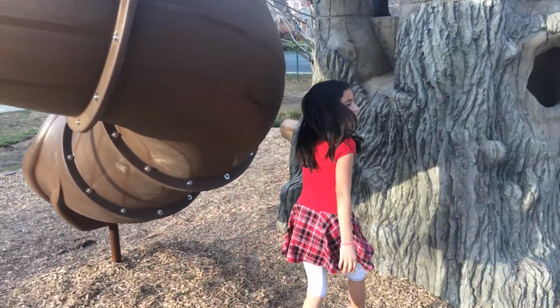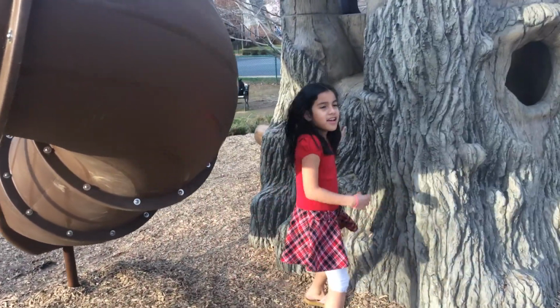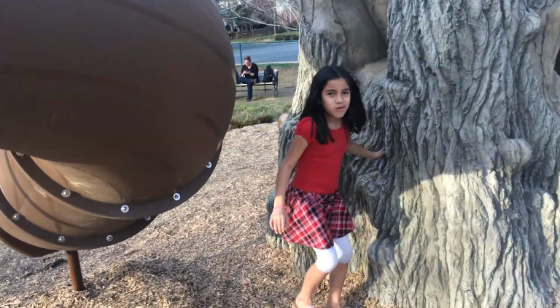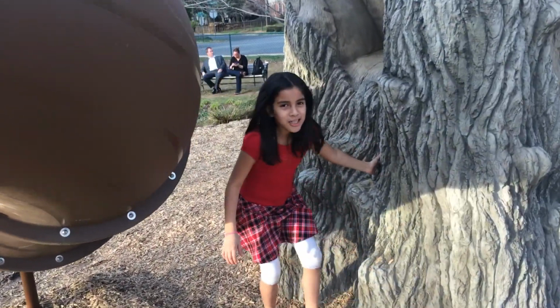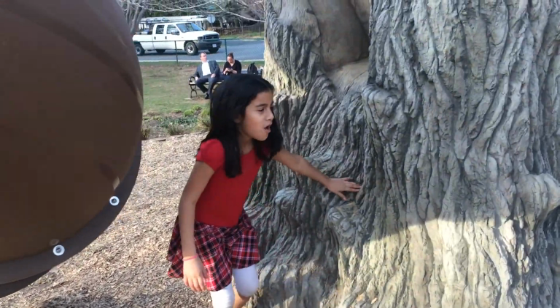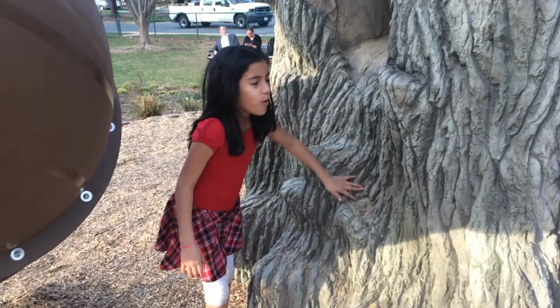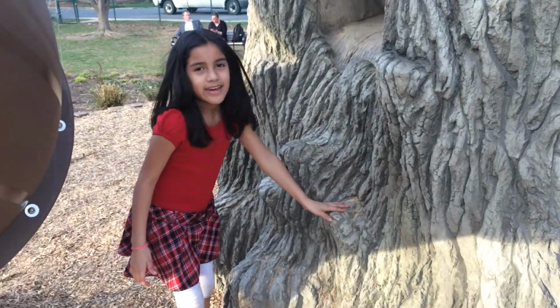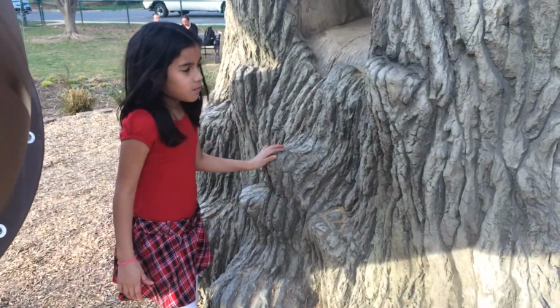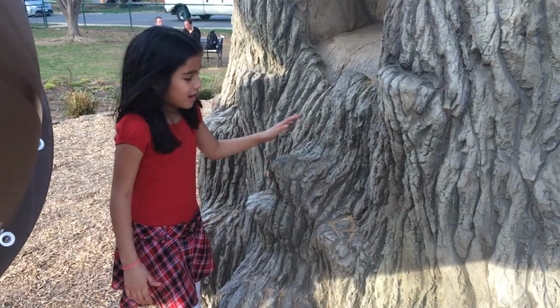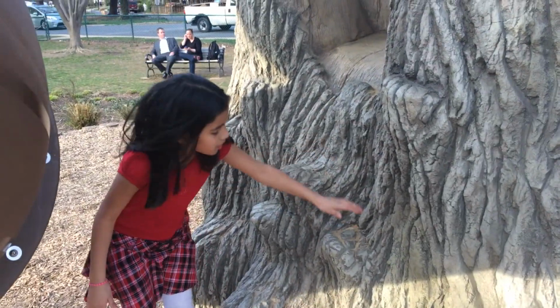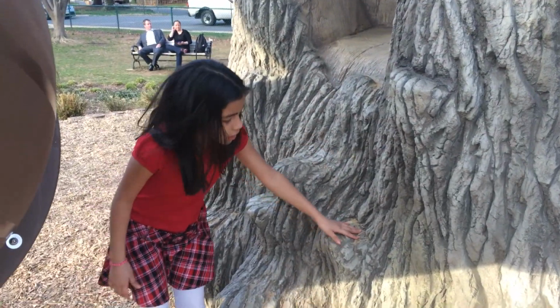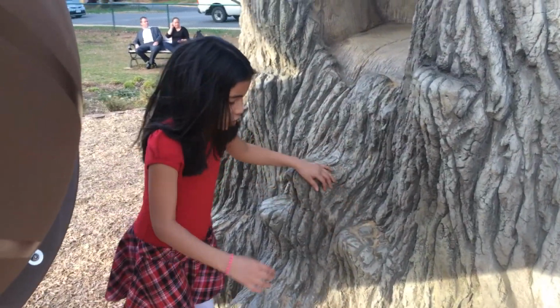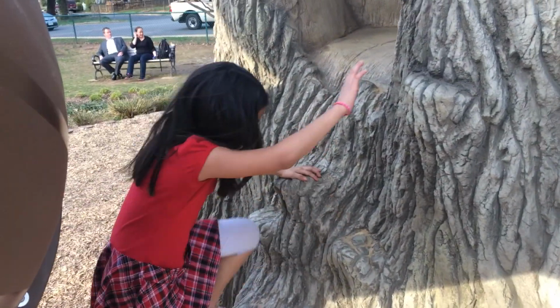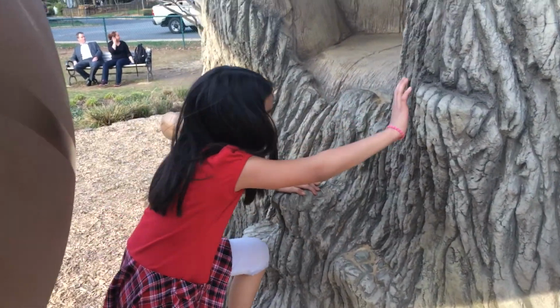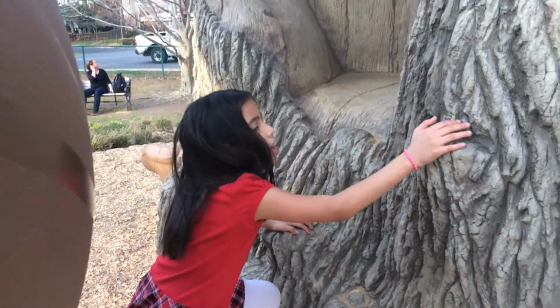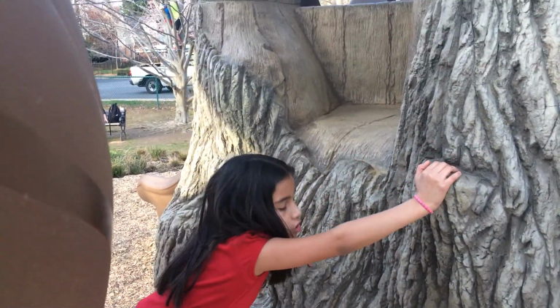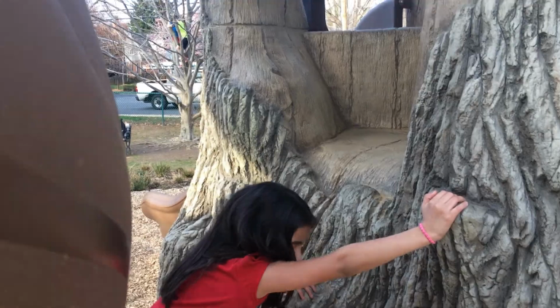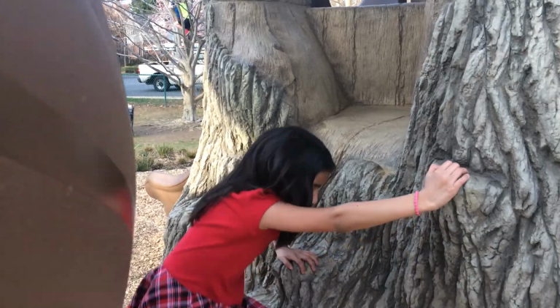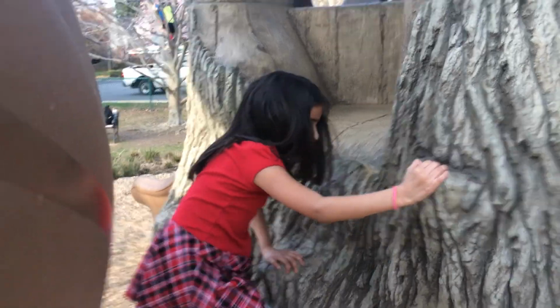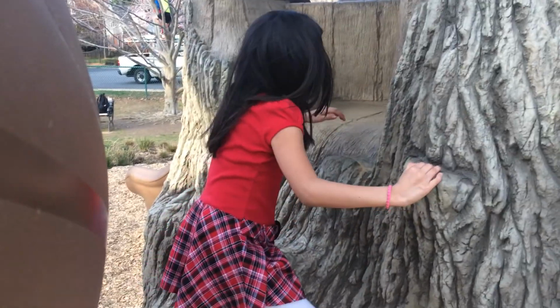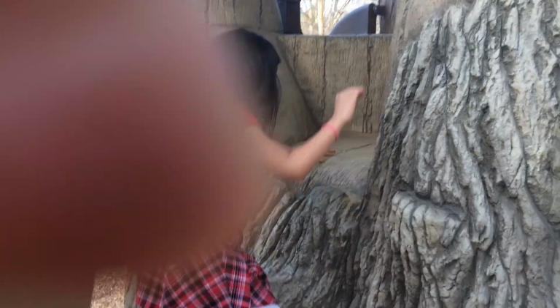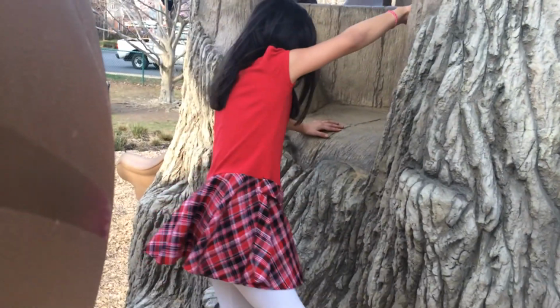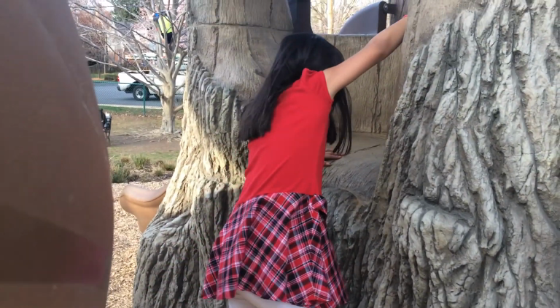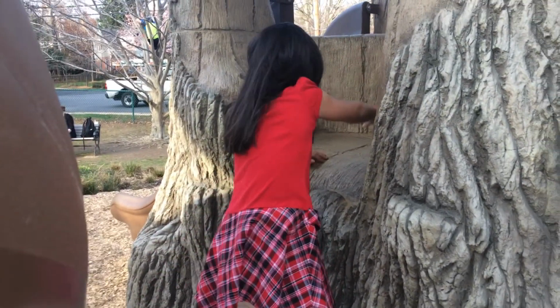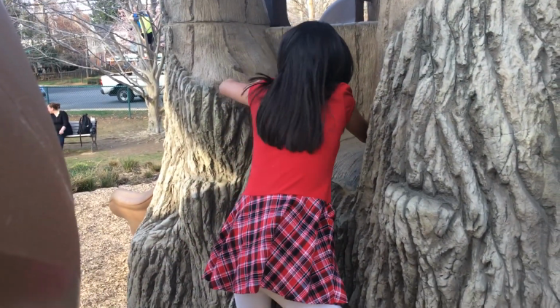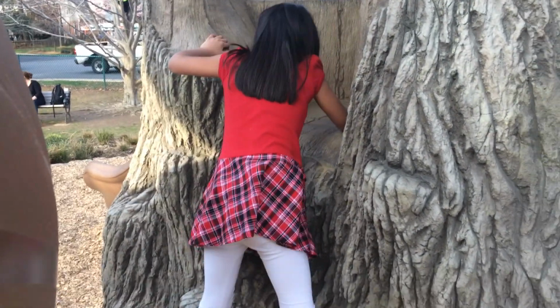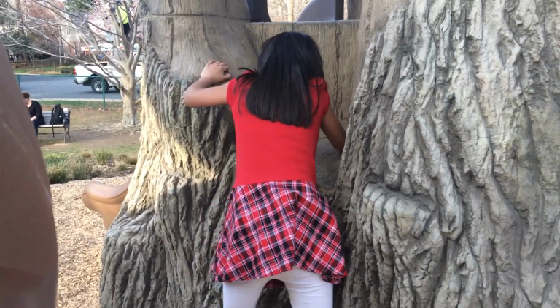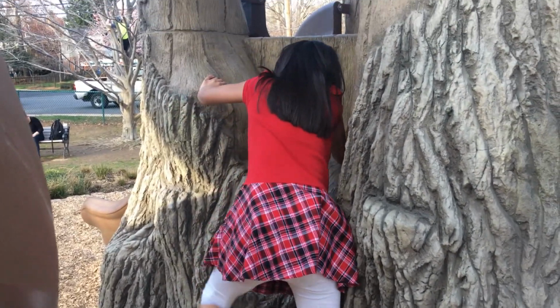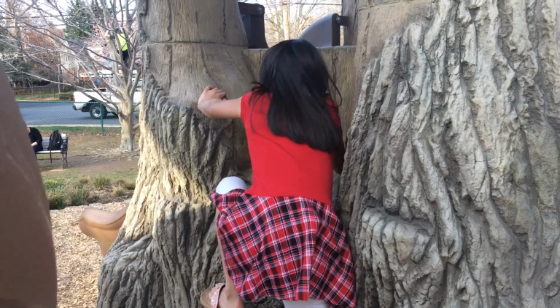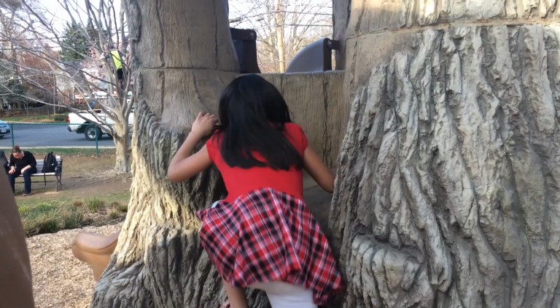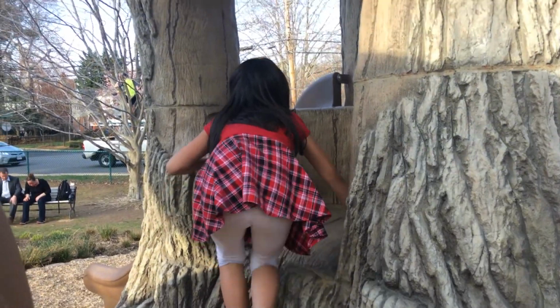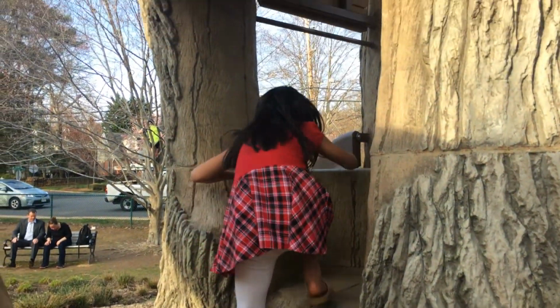Here's pretty much where I get in, and I really like this because you just put your feet here, your arms here, then you go, keep on going, keep on going until you get up to here.